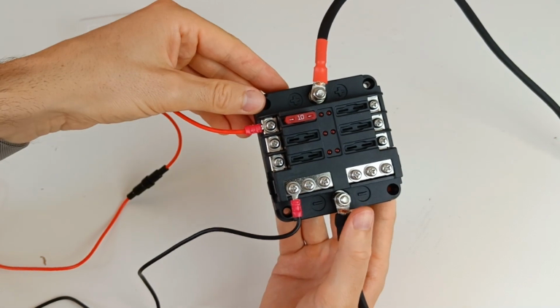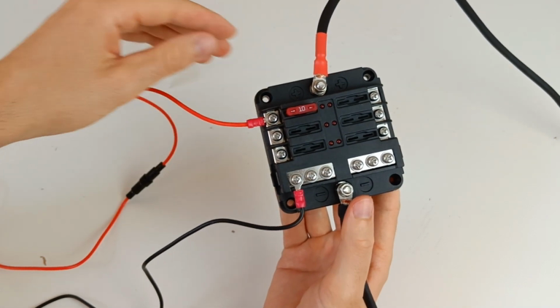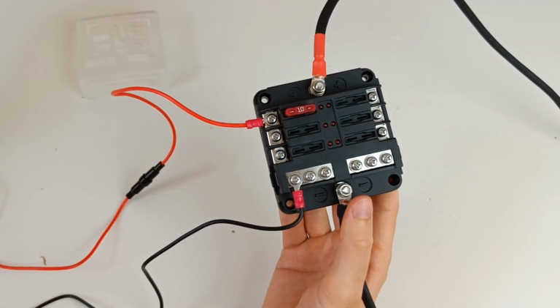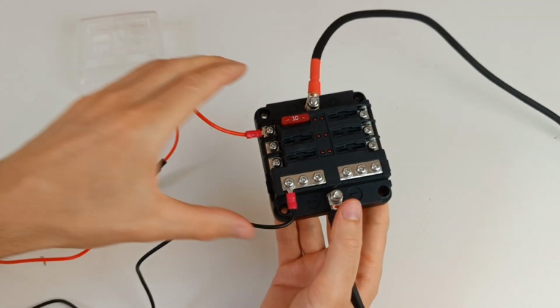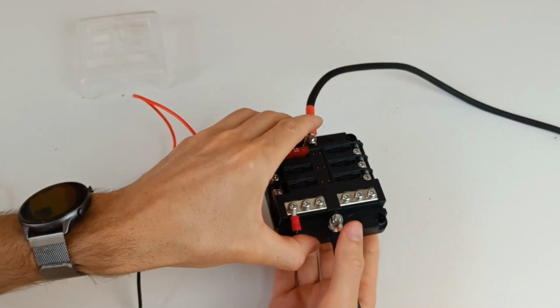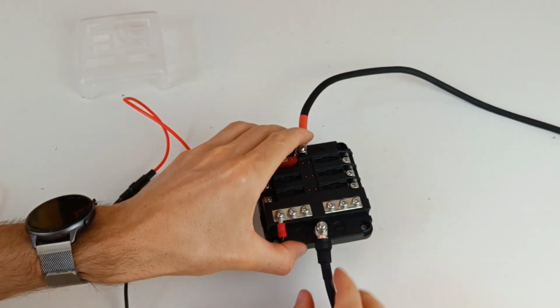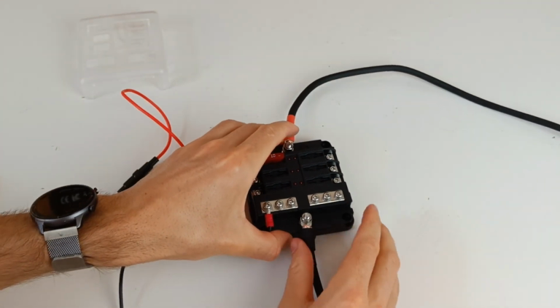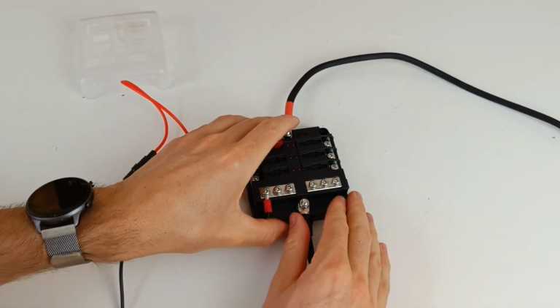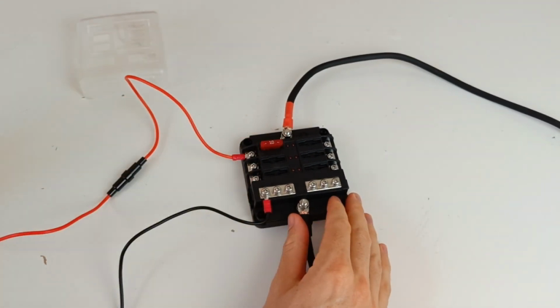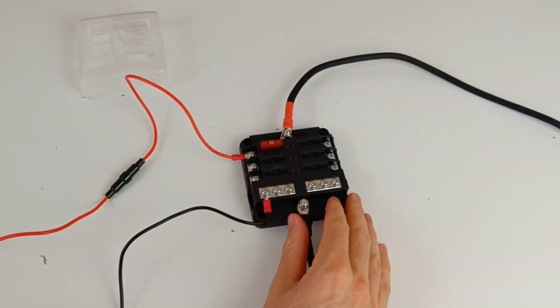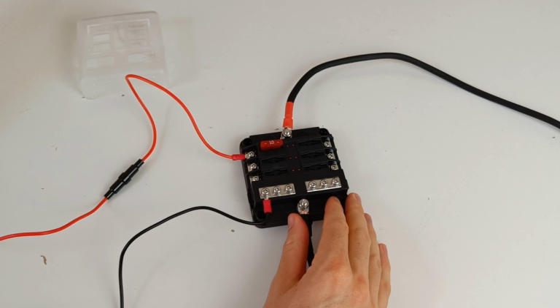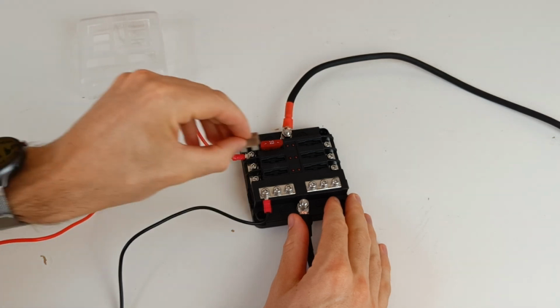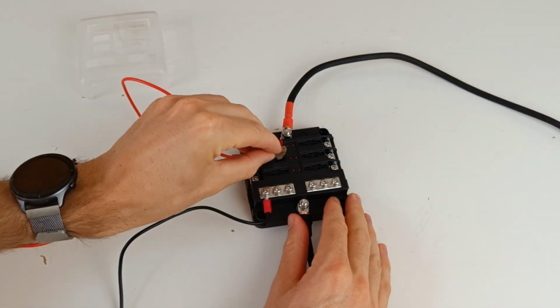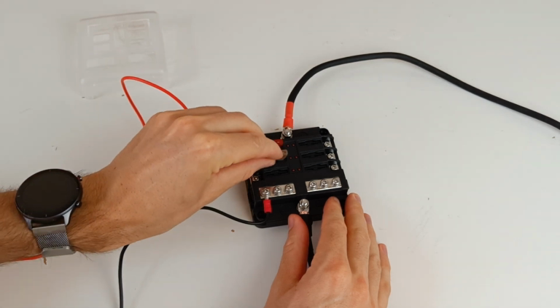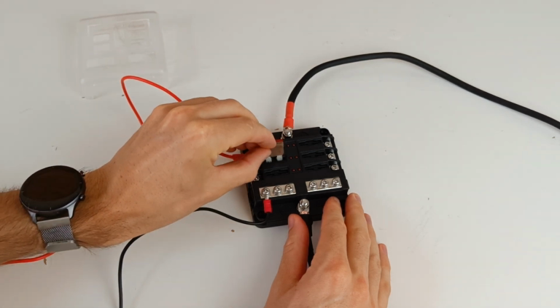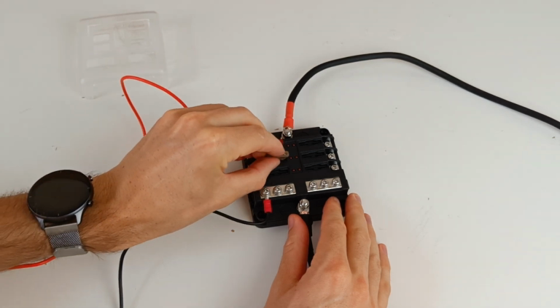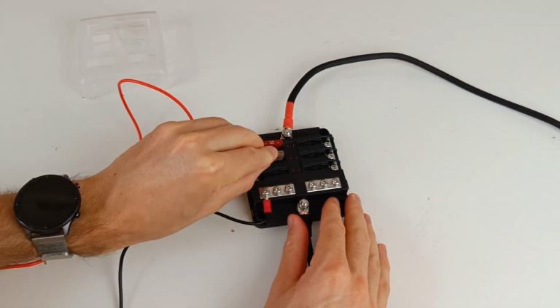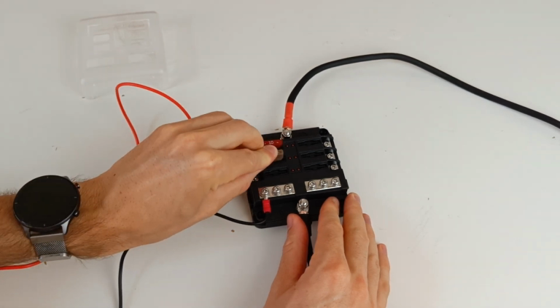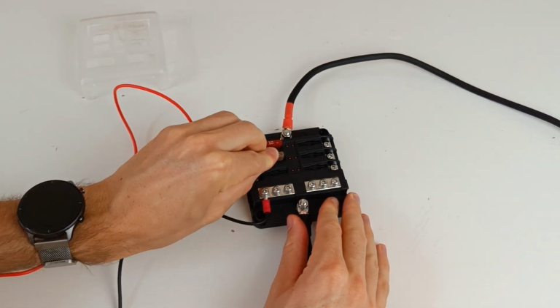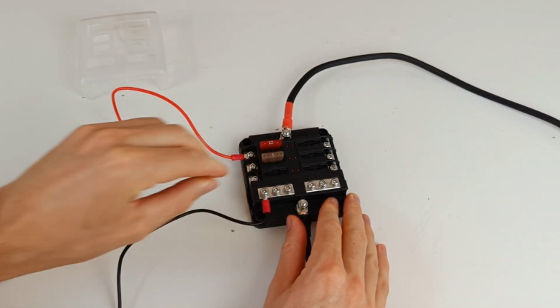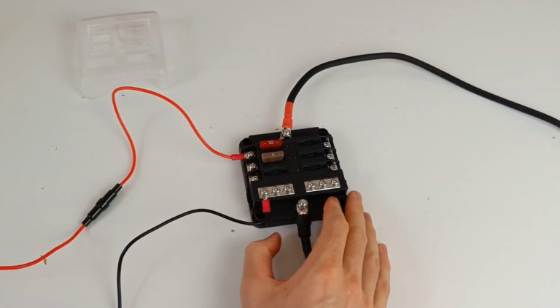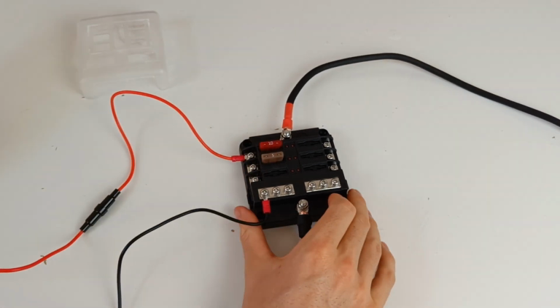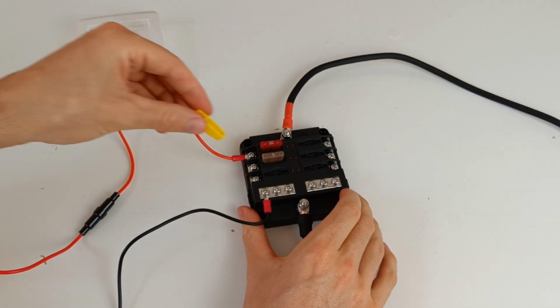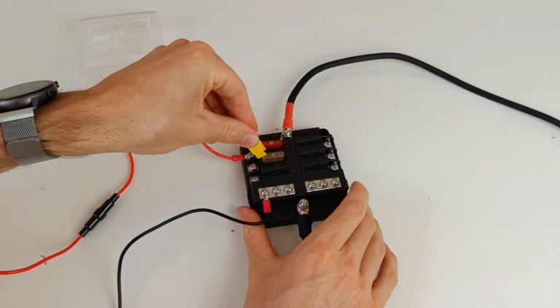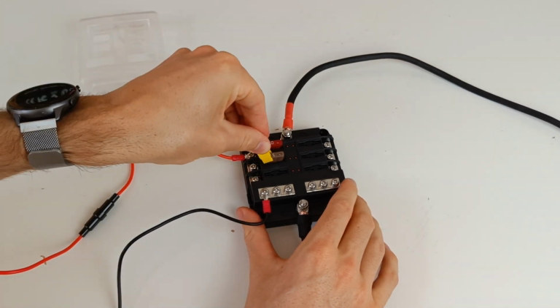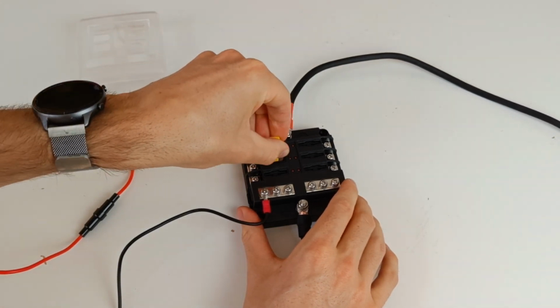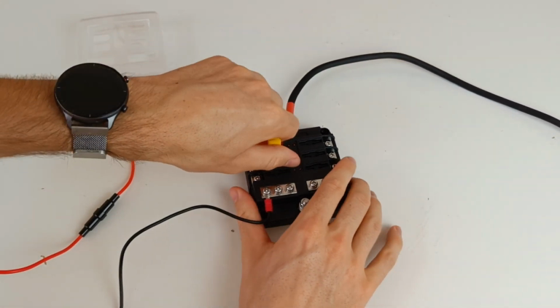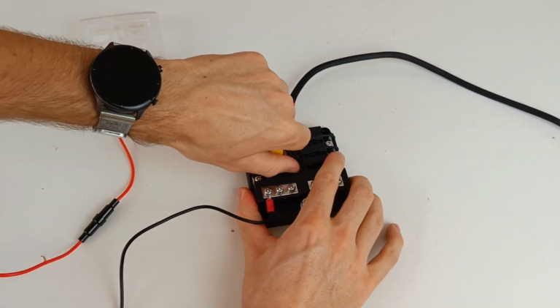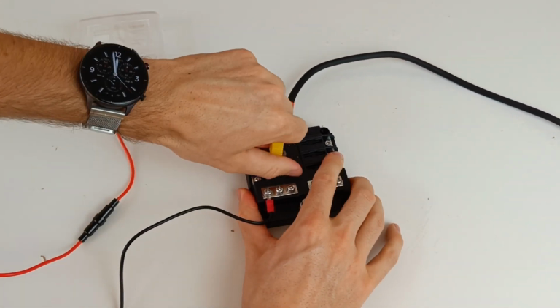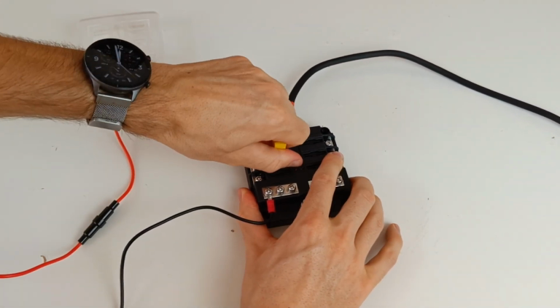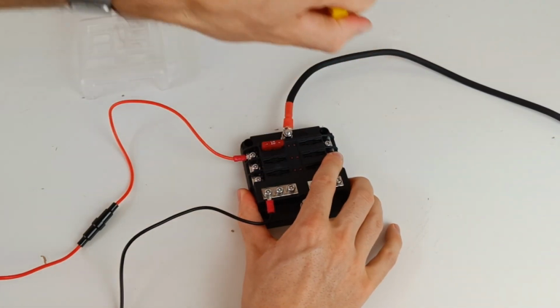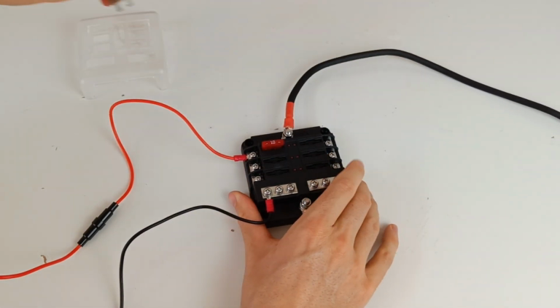These fuse boxes are great for smaller loads, but keep in mind you should never connect an inverter to one of these. Inverters draw too much power and should be connected directly to the bus bar or battery terminals.